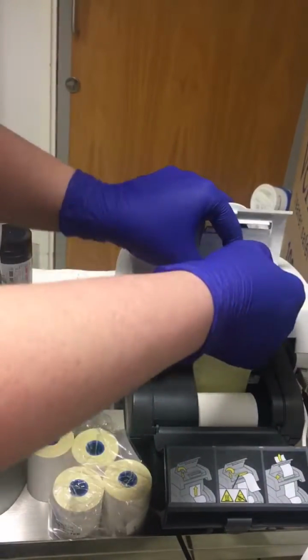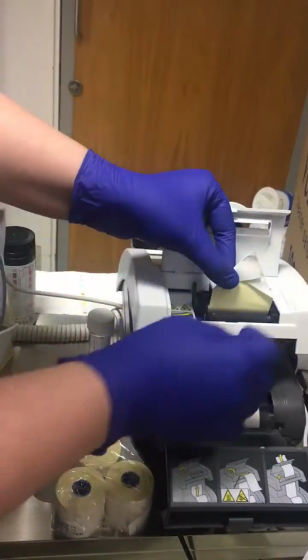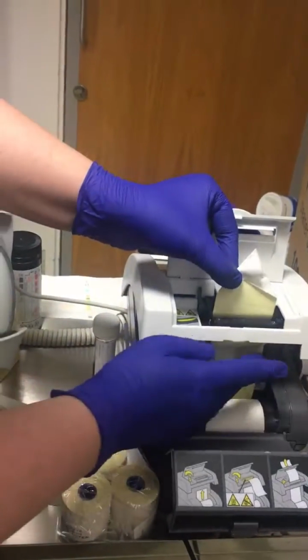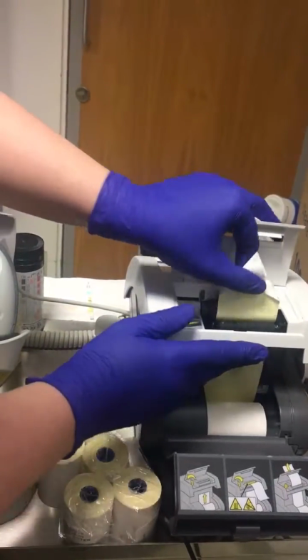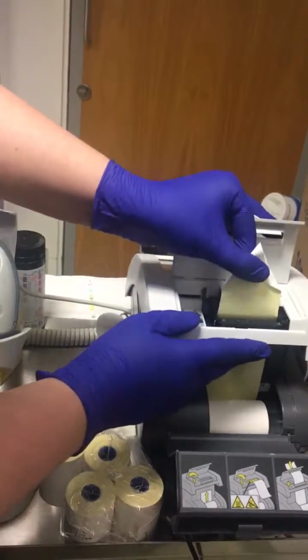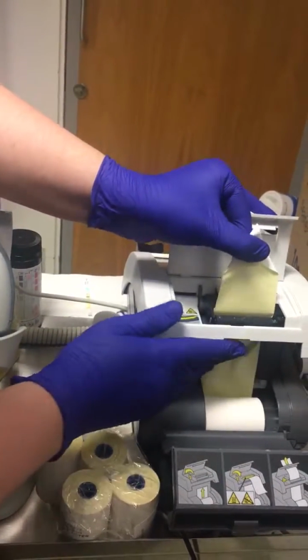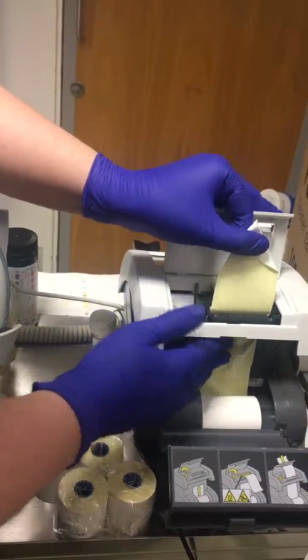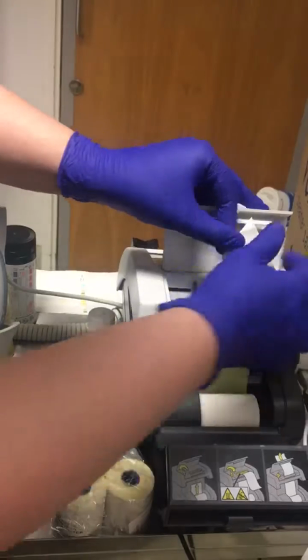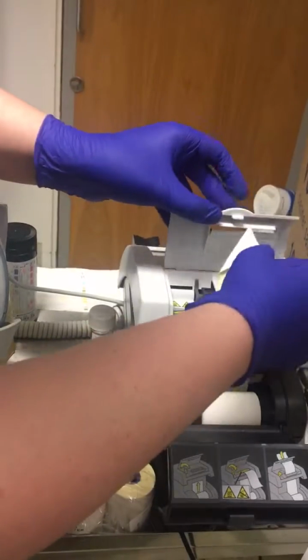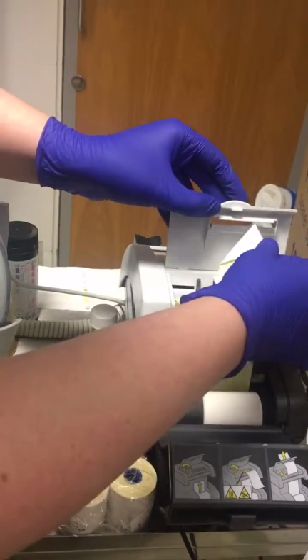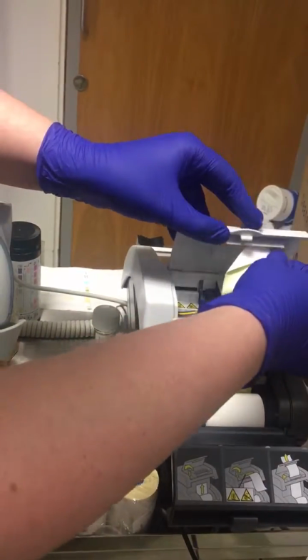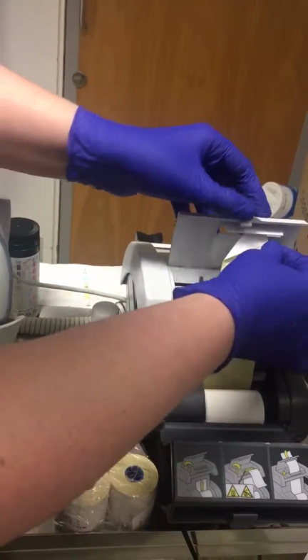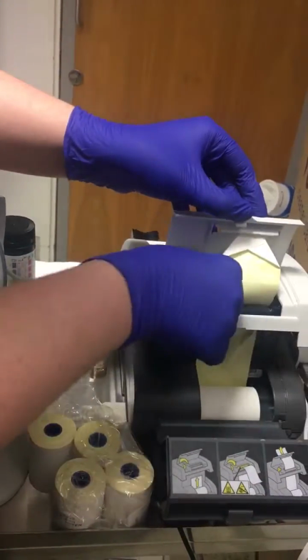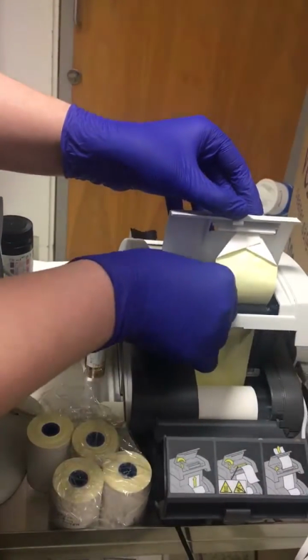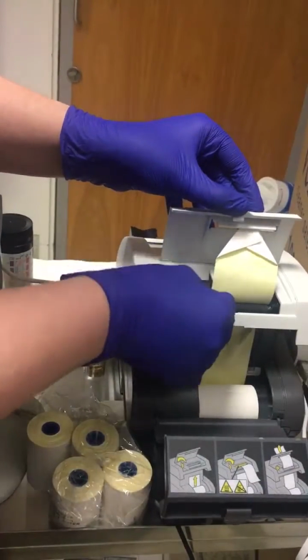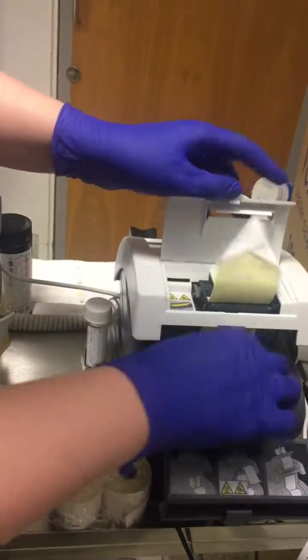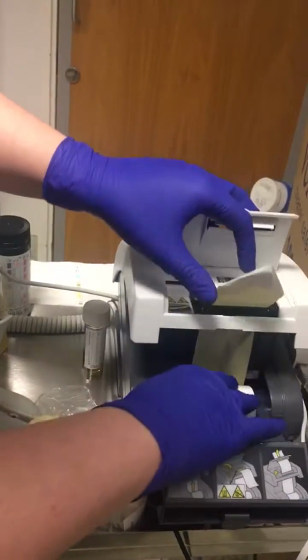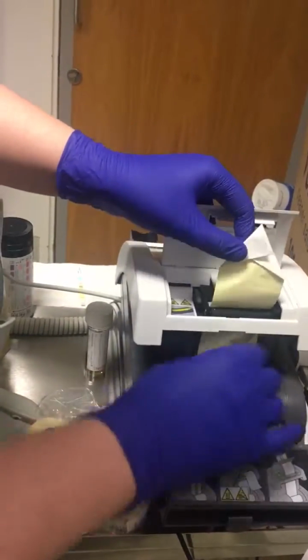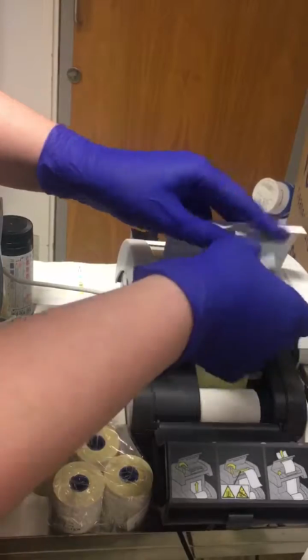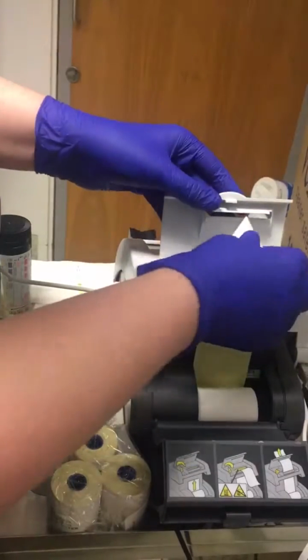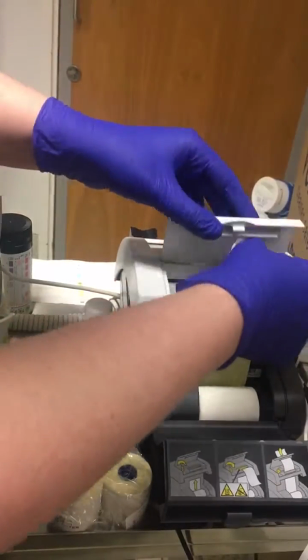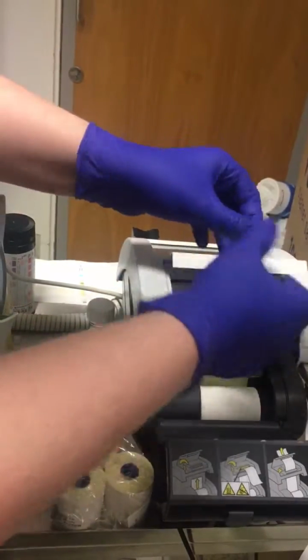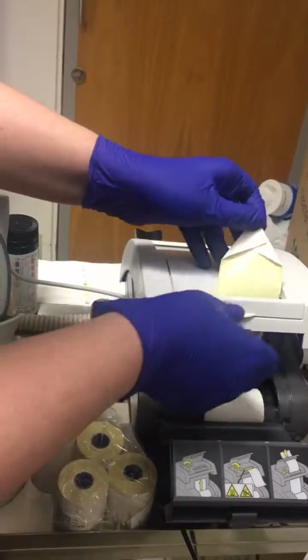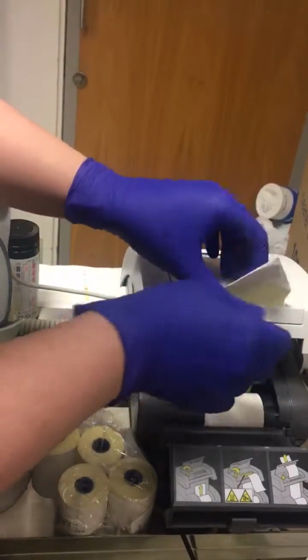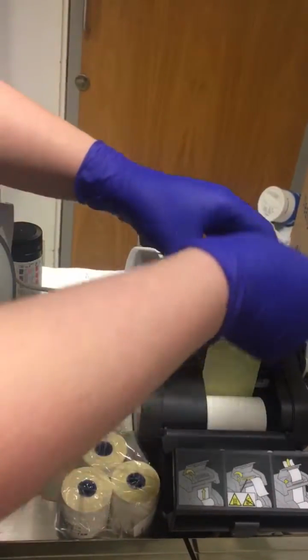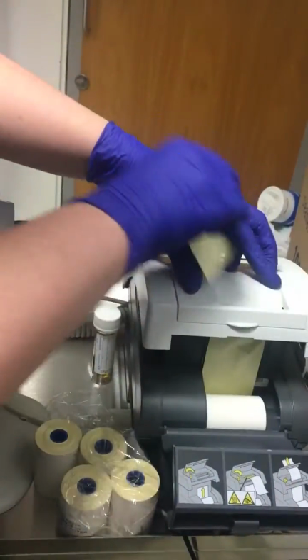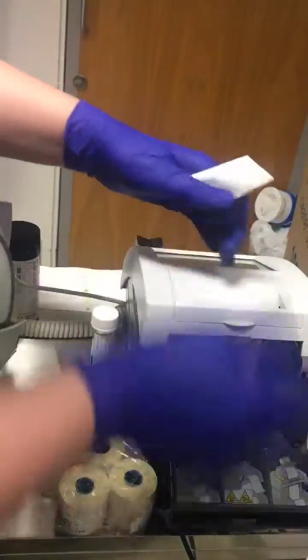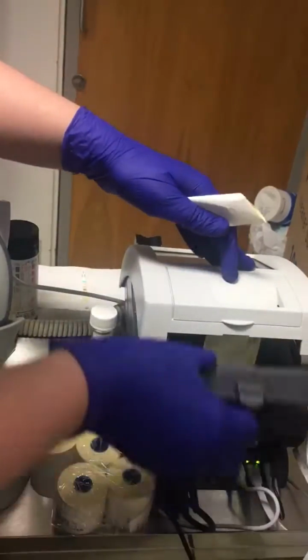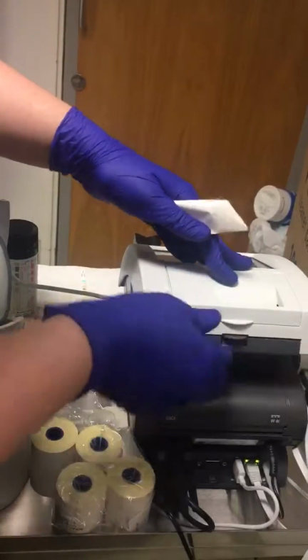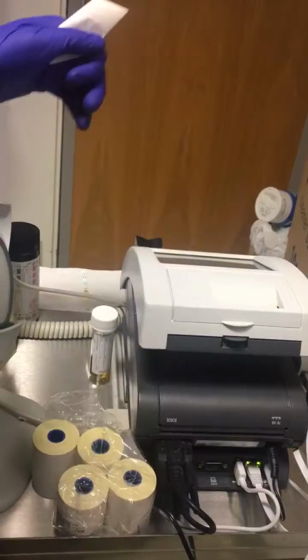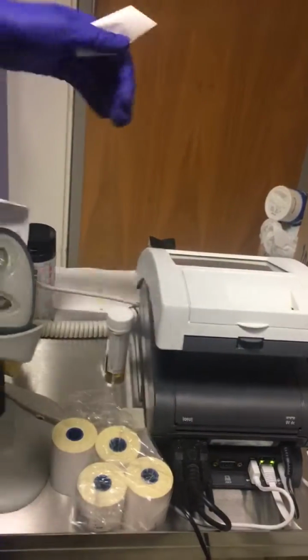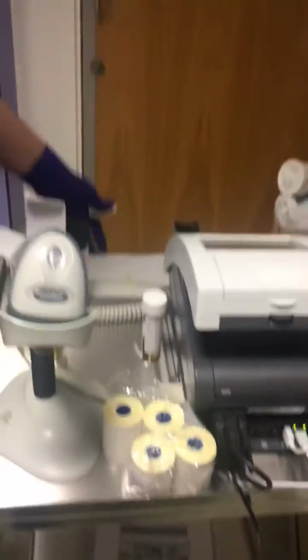Then you have to feed it through this top bit. Don't forget to shut your lever, feed it through the top, and then you're good to go.